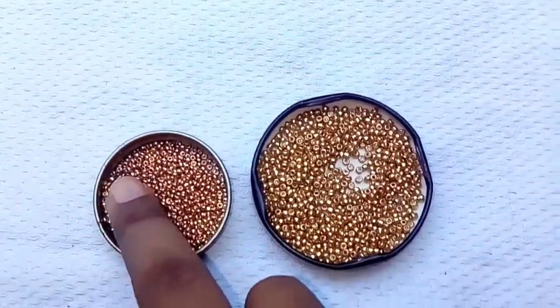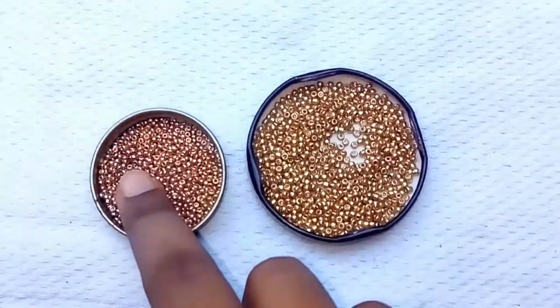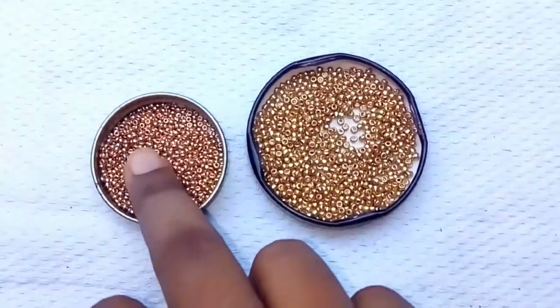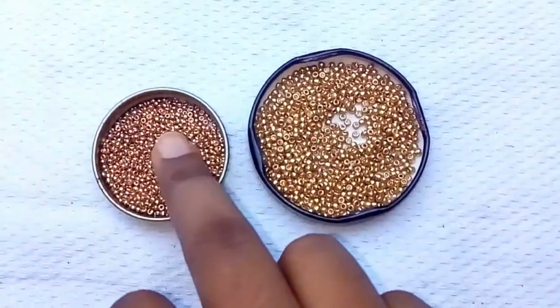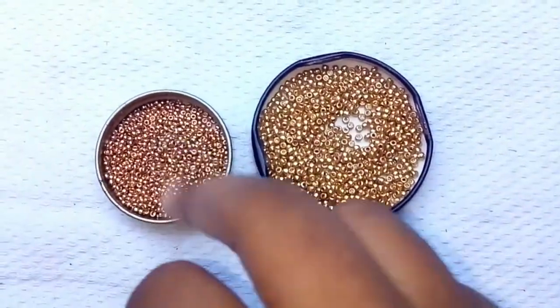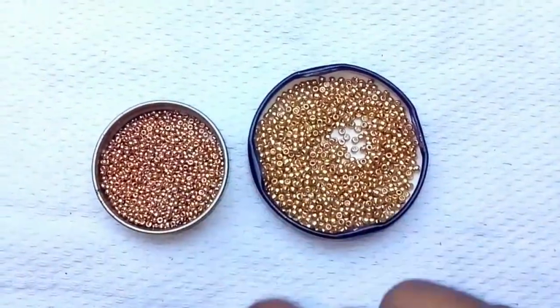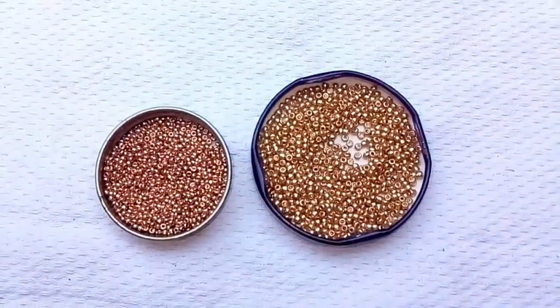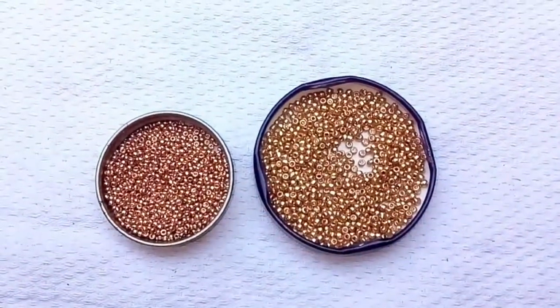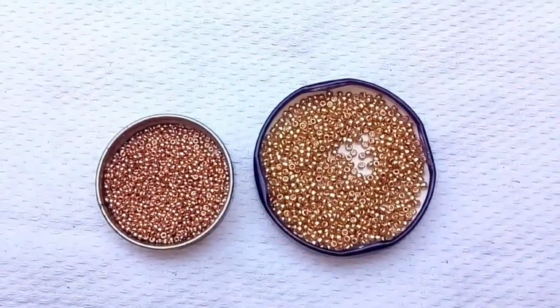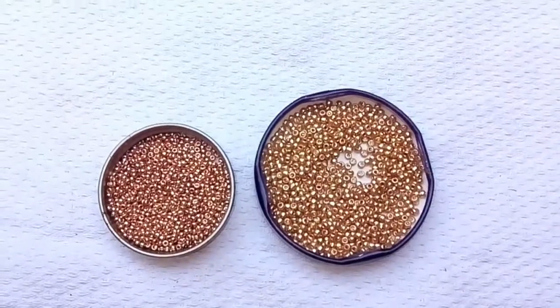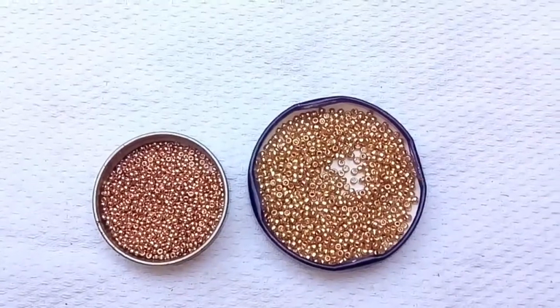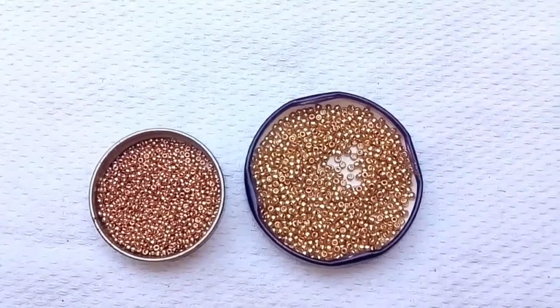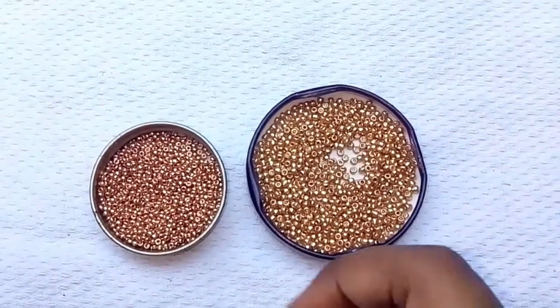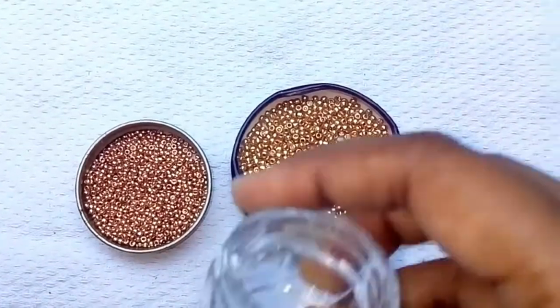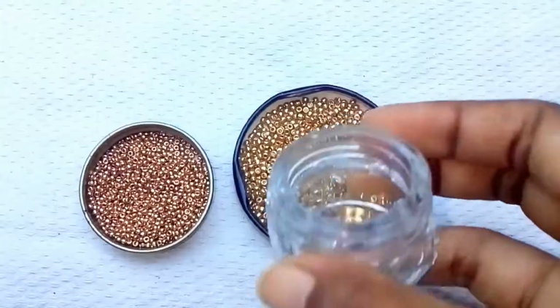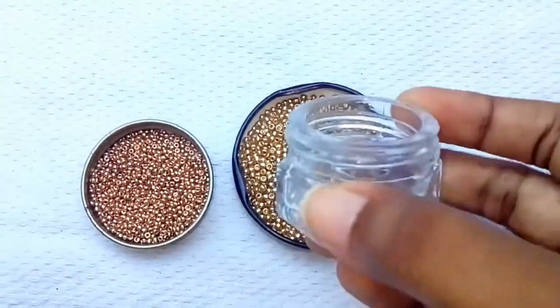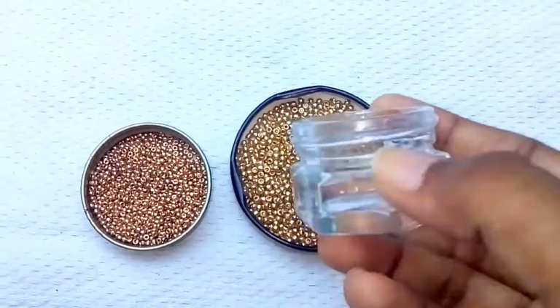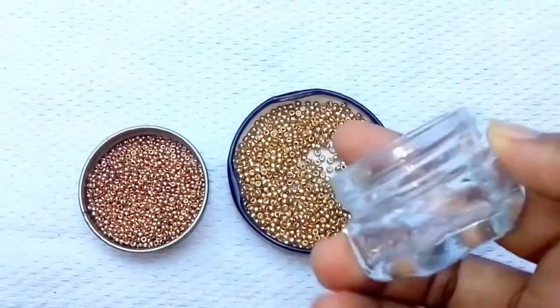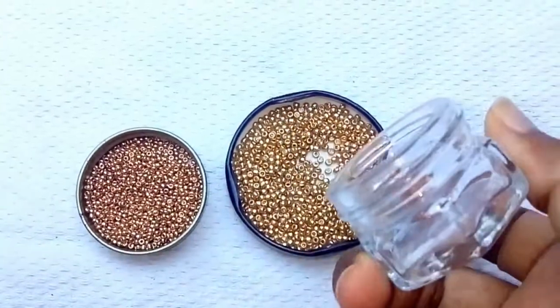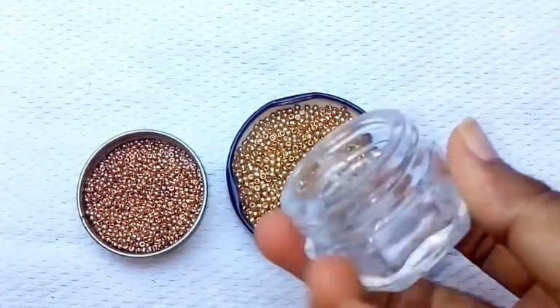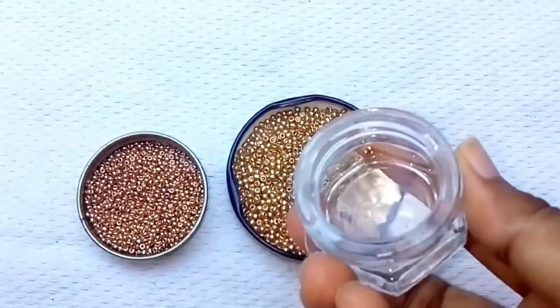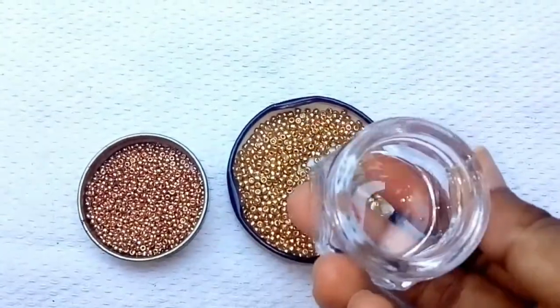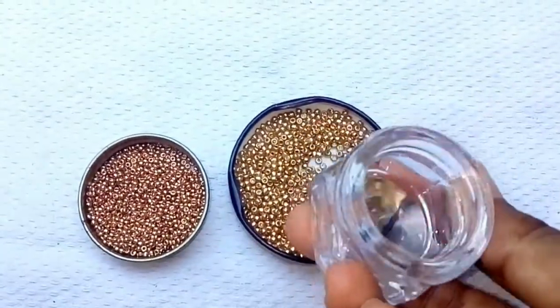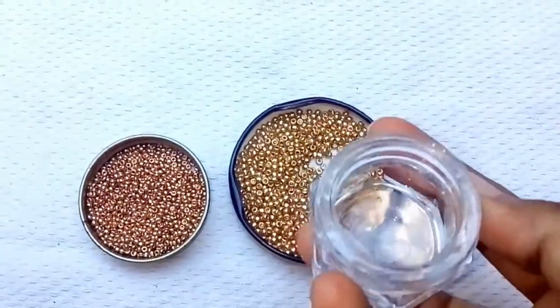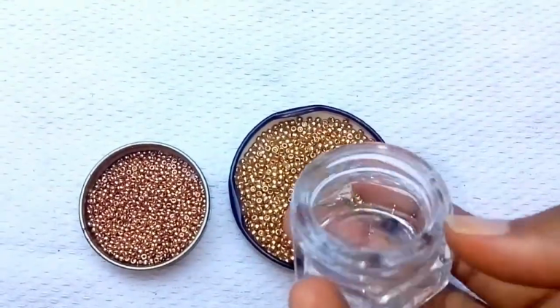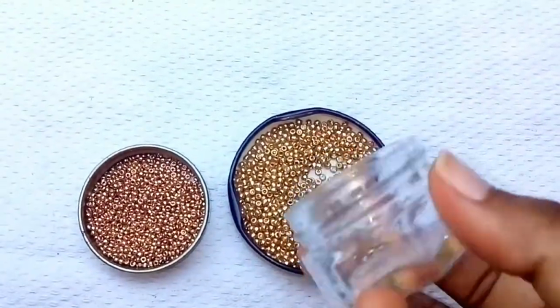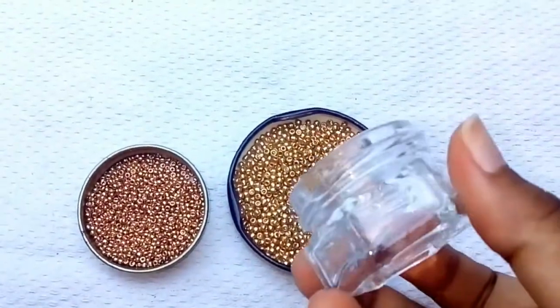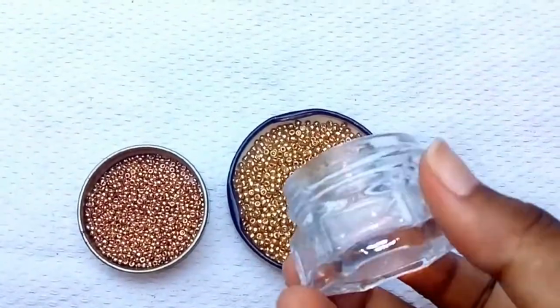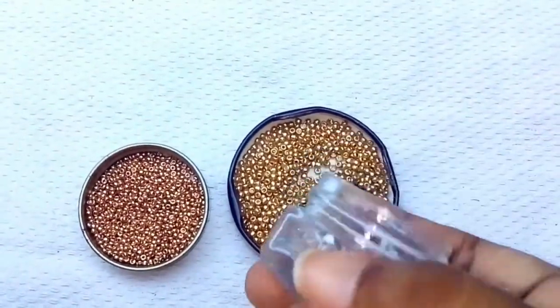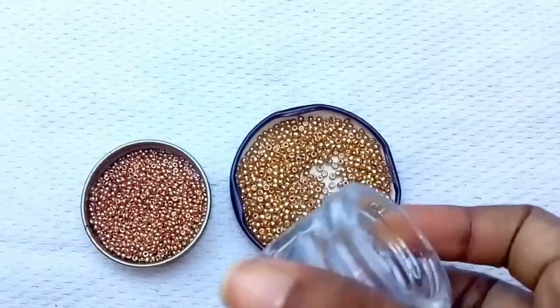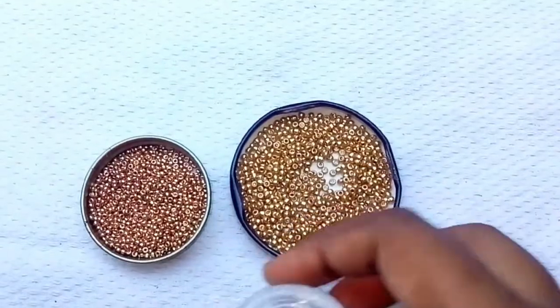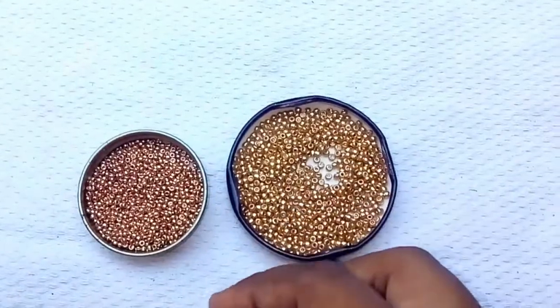First, let's start with the sugar bead. I put the sugar bead in a canadi bottle.